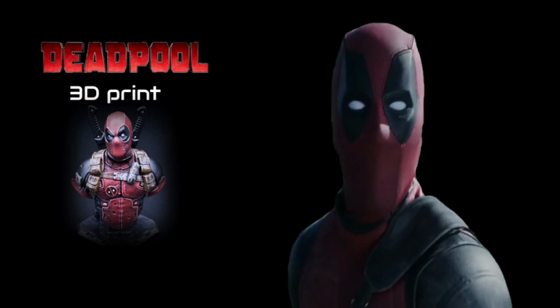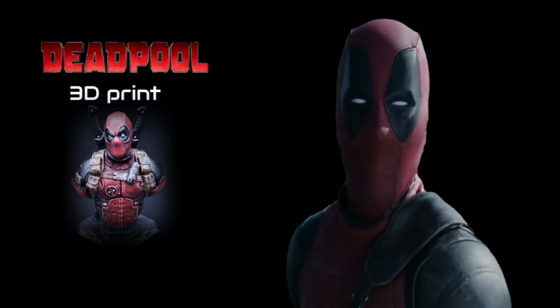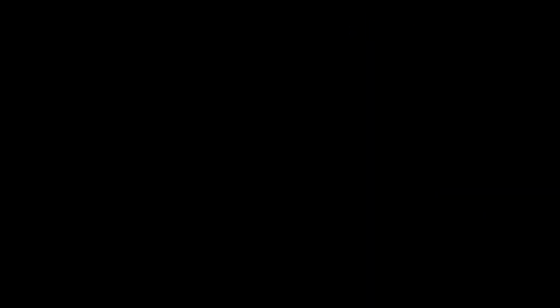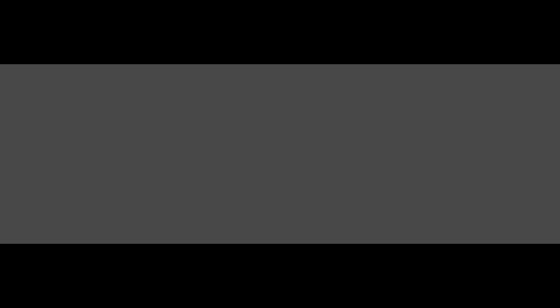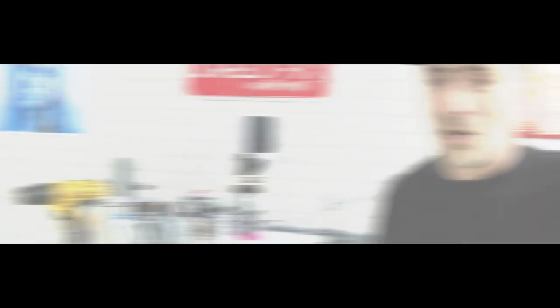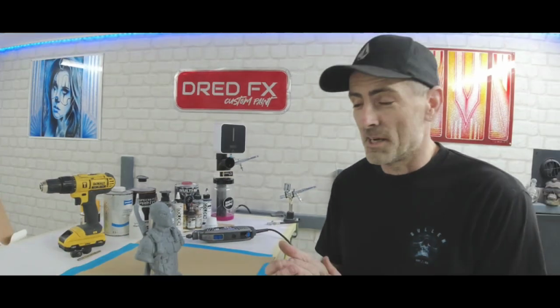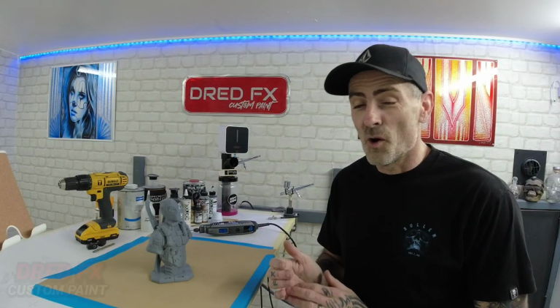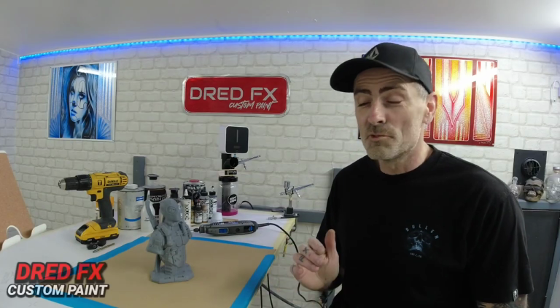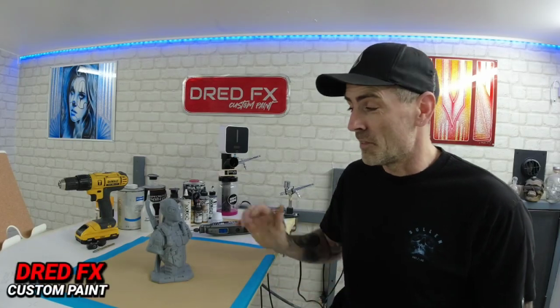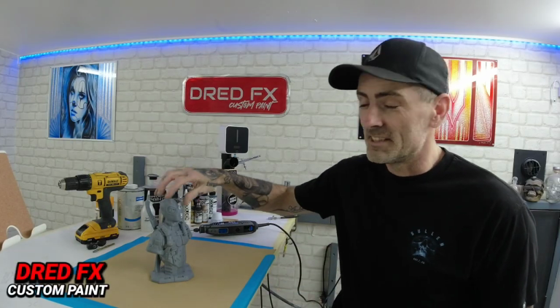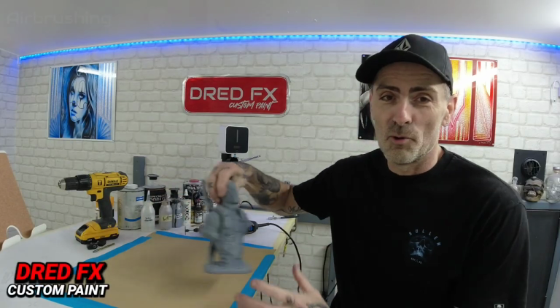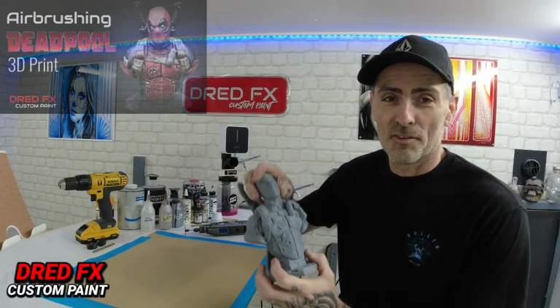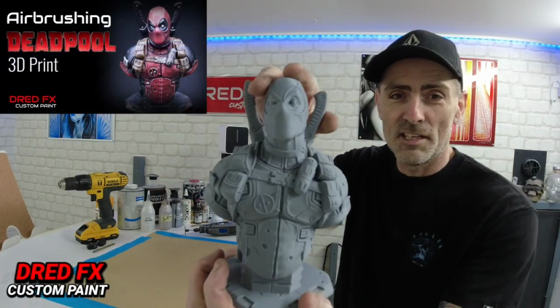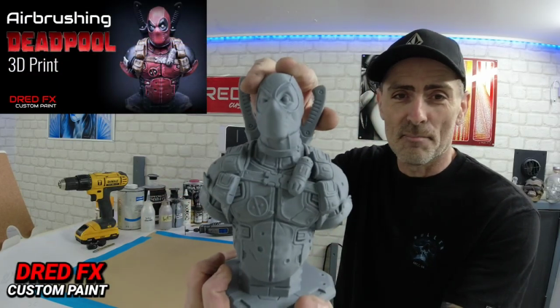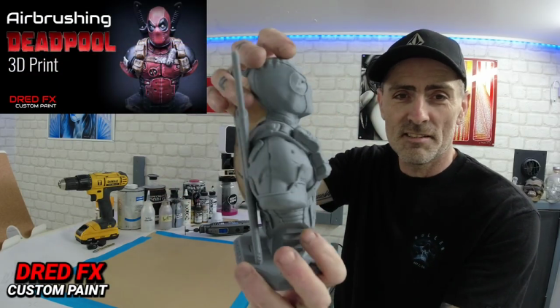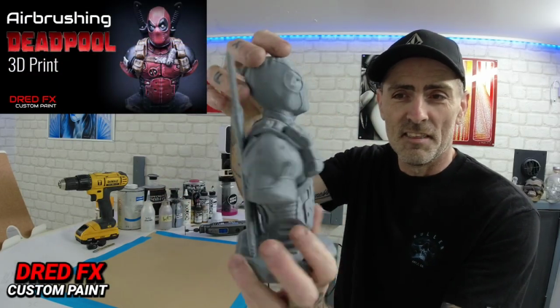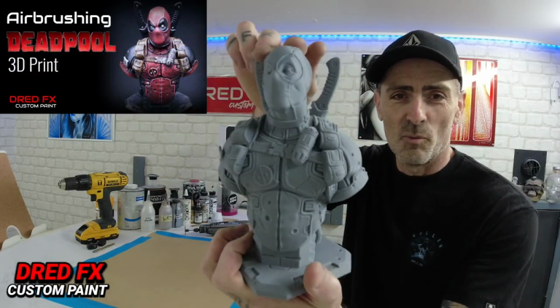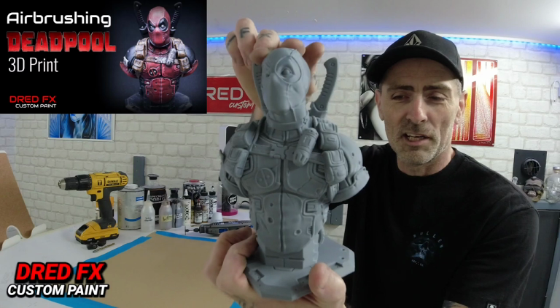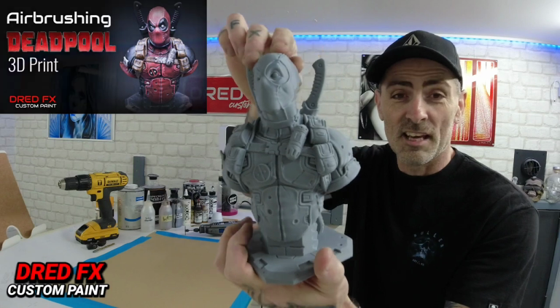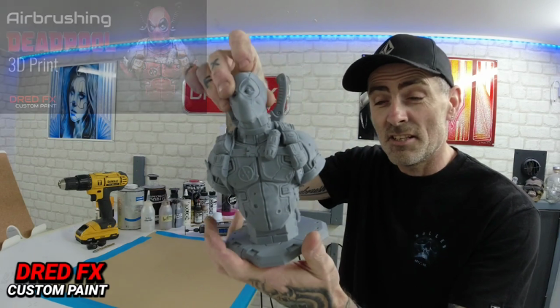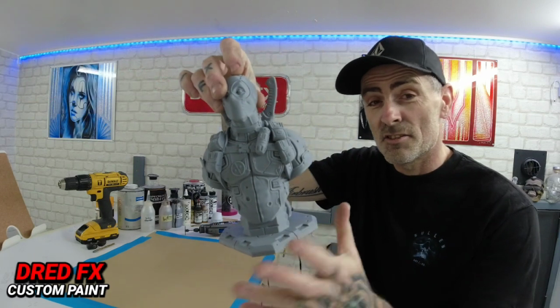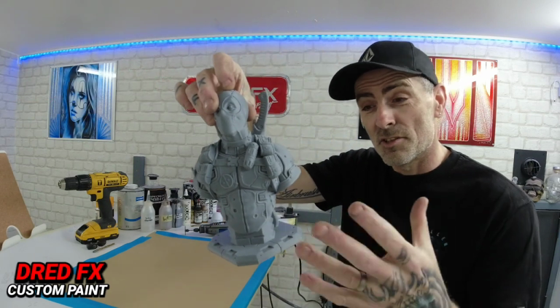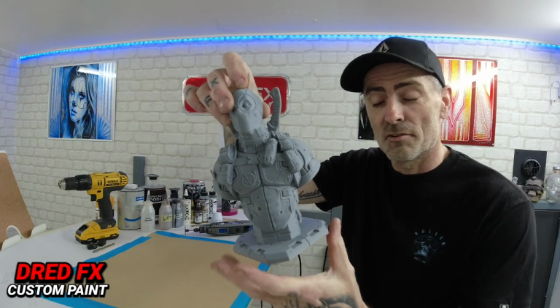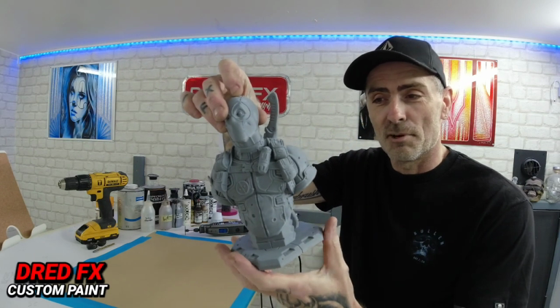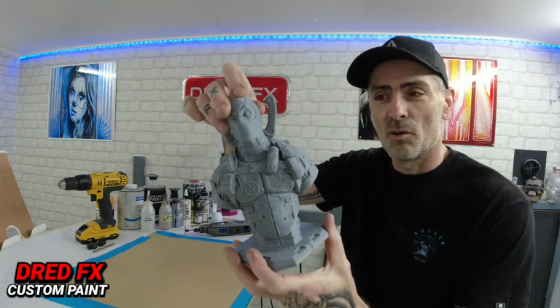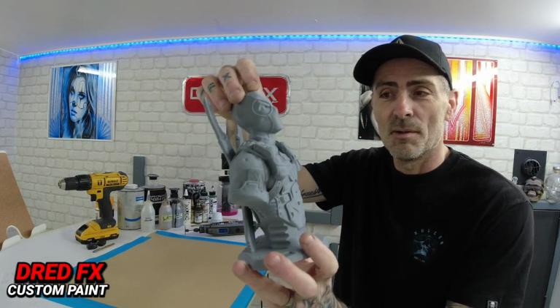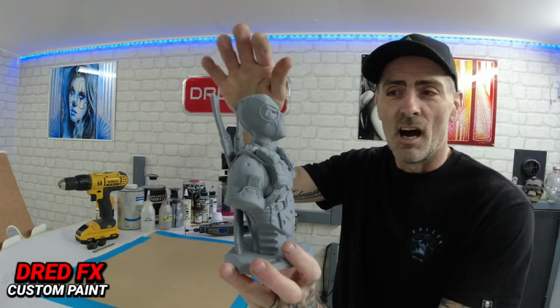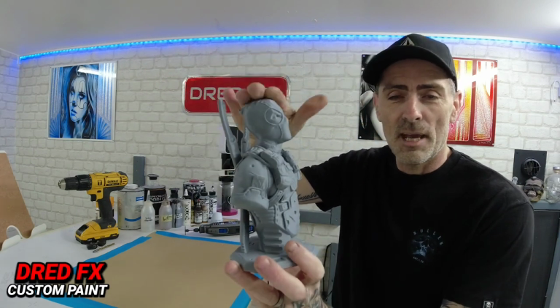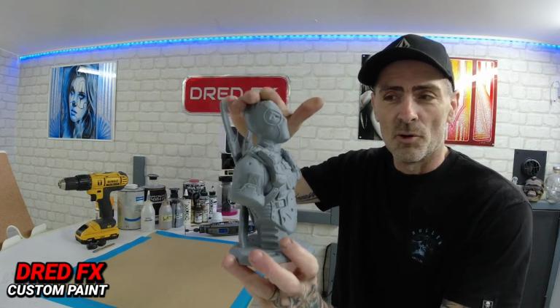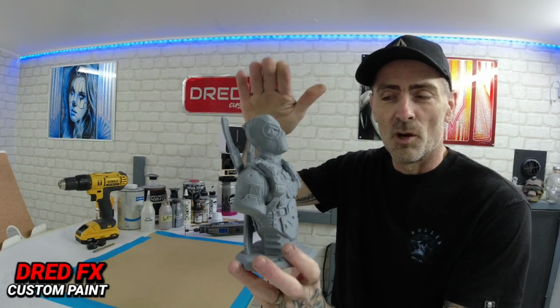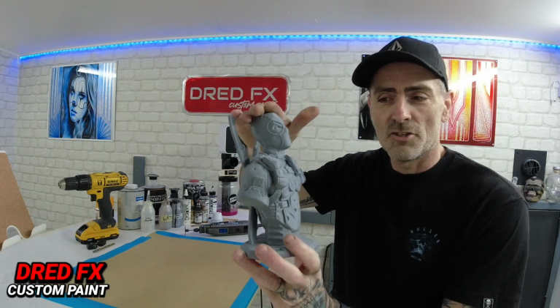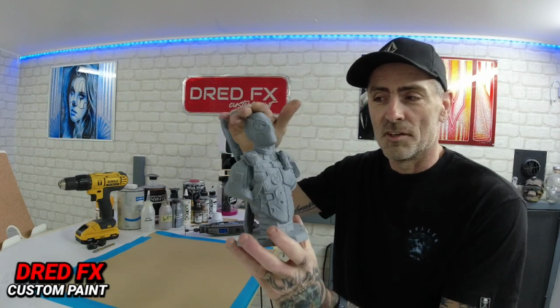Hi everybody, welcome back to the channel and welcome to the Deadpool 3D print. This is what we're working on today. I've been wanting to do a 3D print for a long time and I picked one up while I was in Chelmsford.